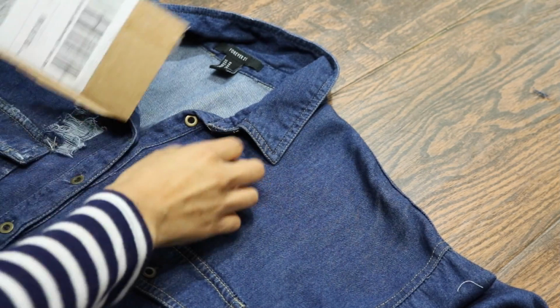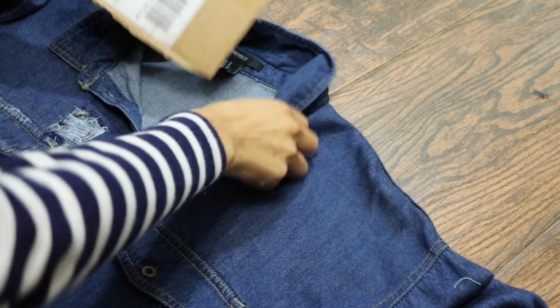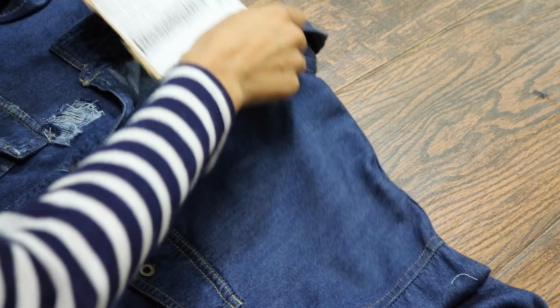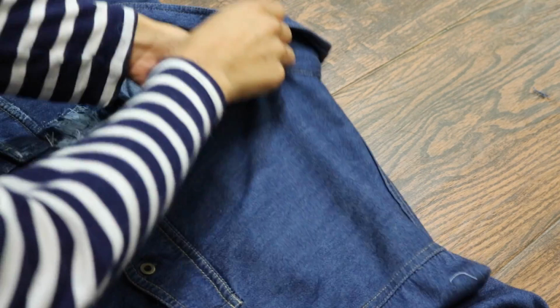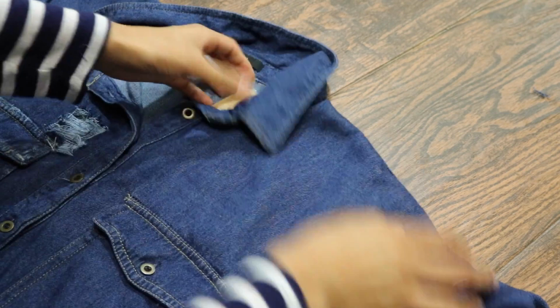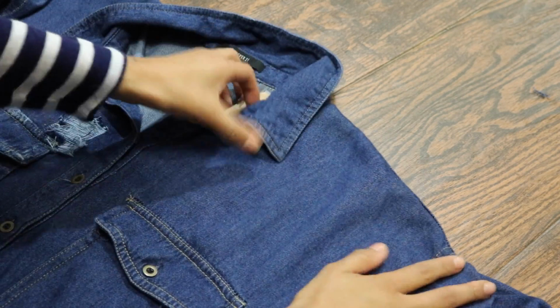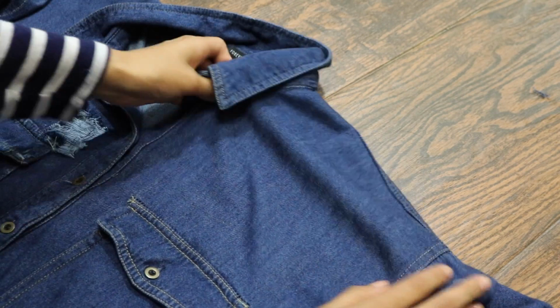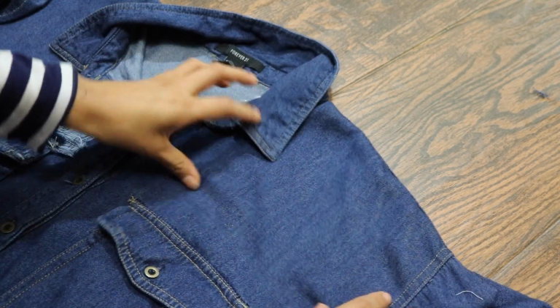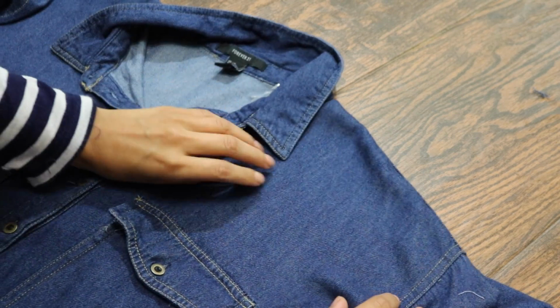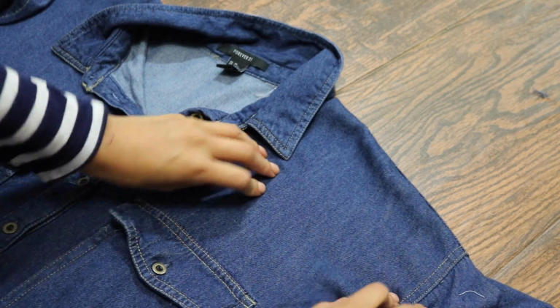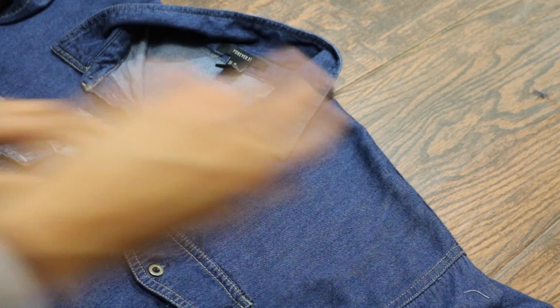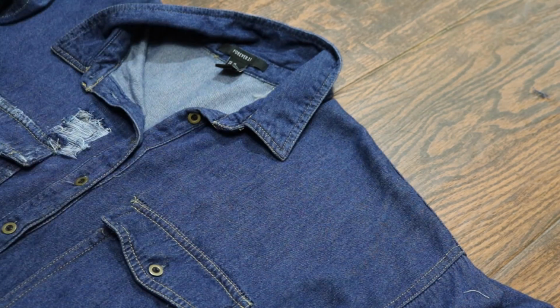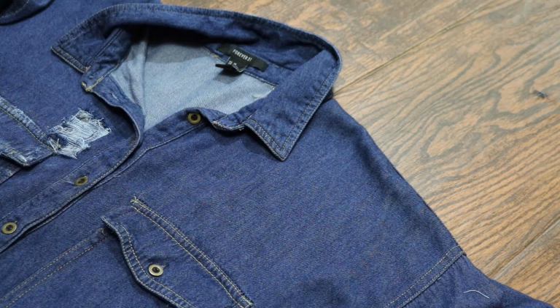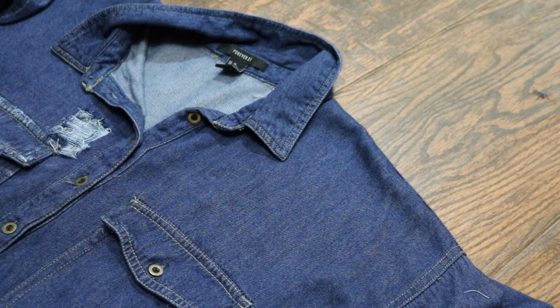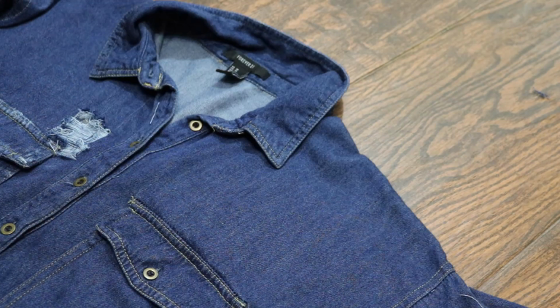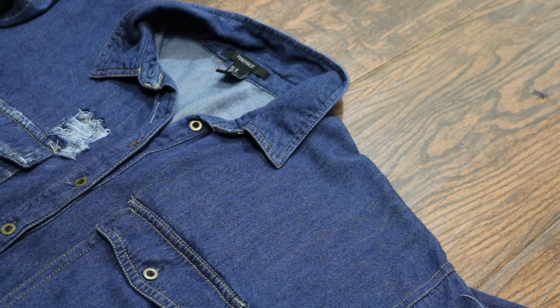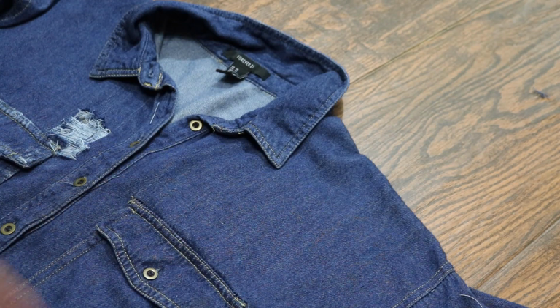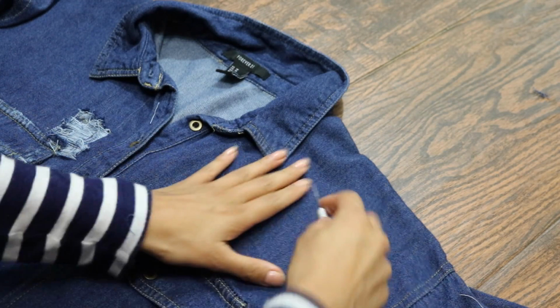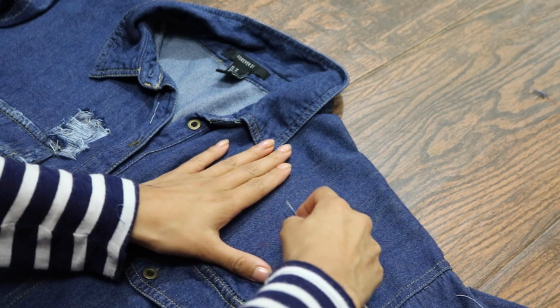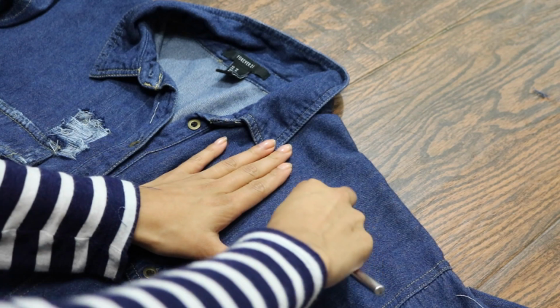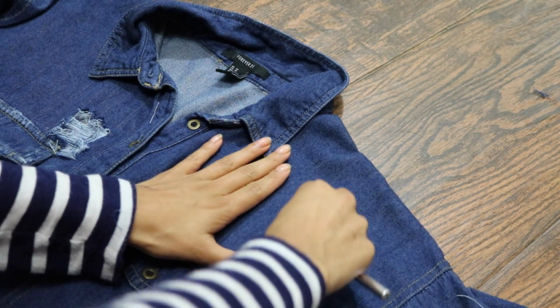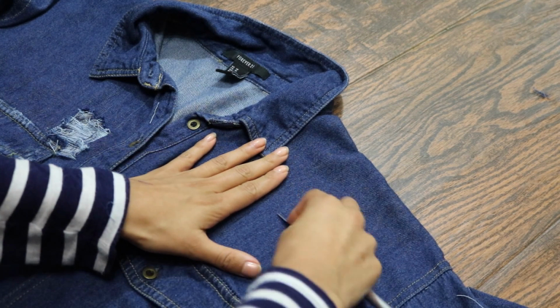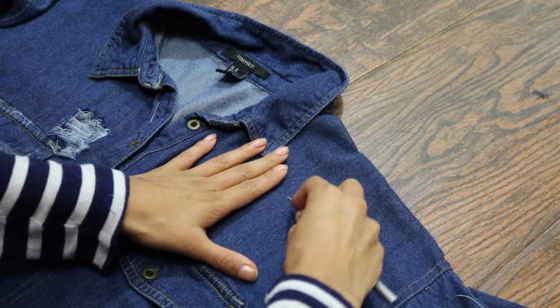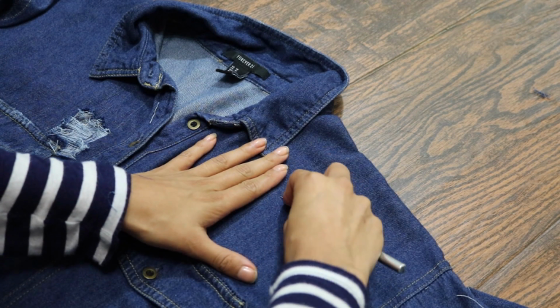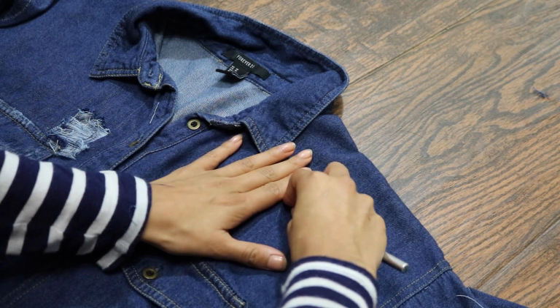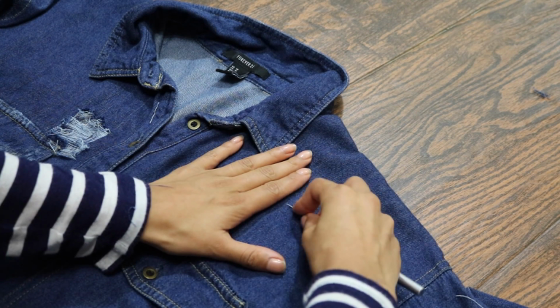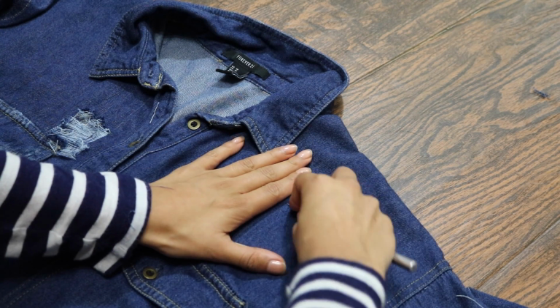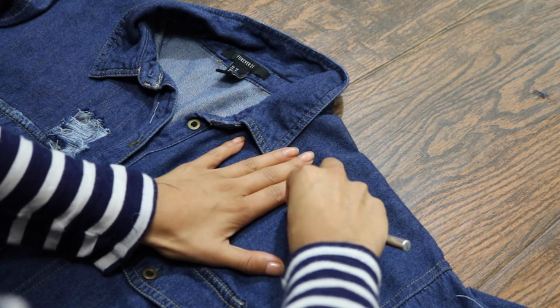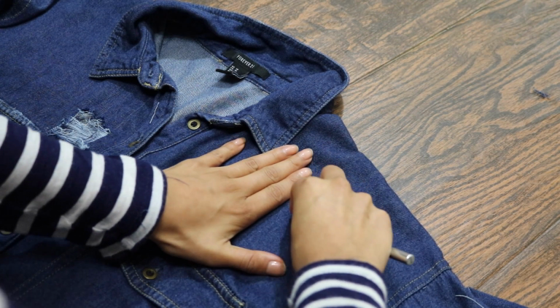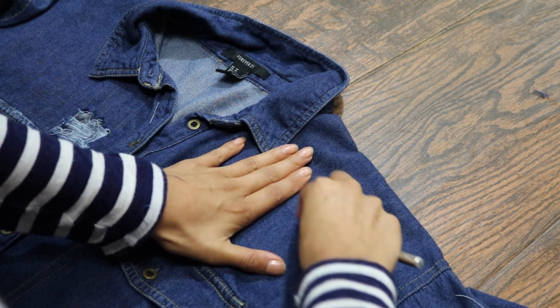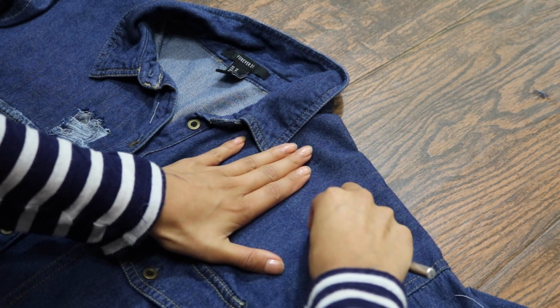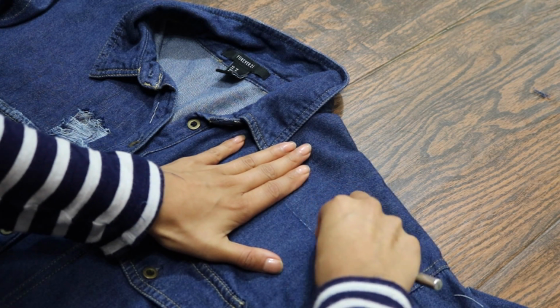Basically, you're first going to want to start off by putting a piece of cardboard or whatever you have inside the clothing. And basically, this is just going to prevent you from cutting into the other side.